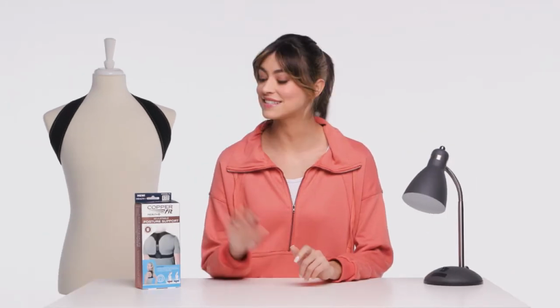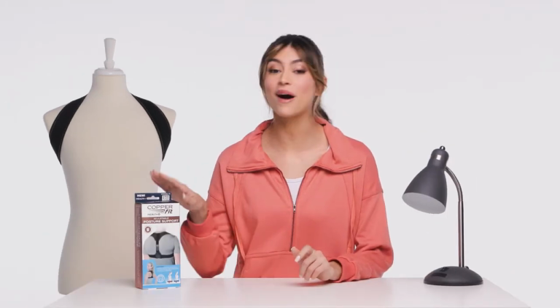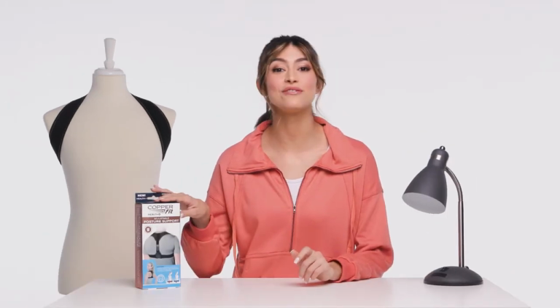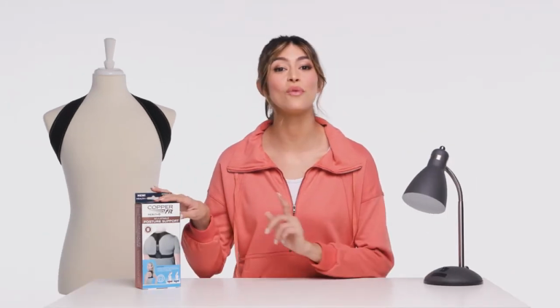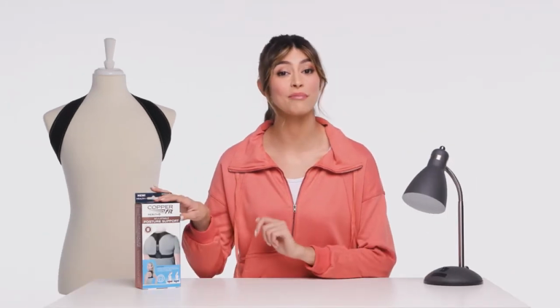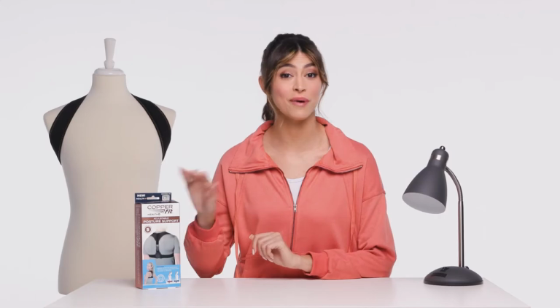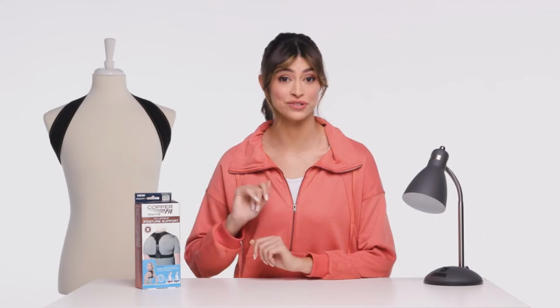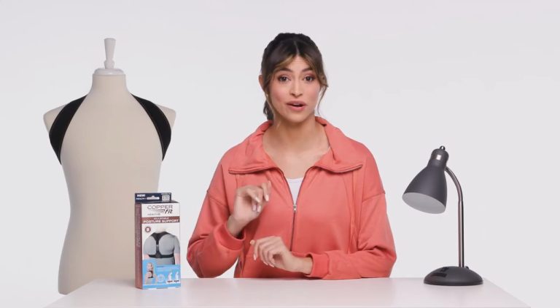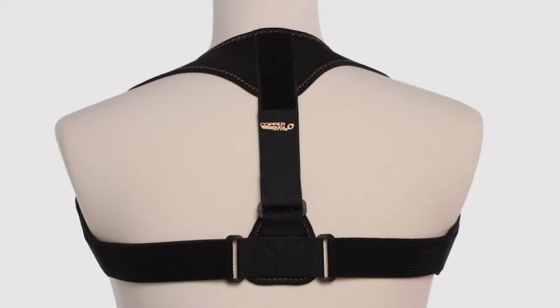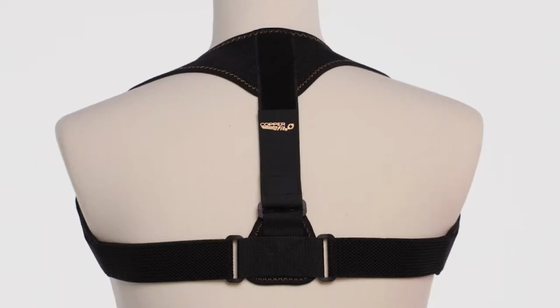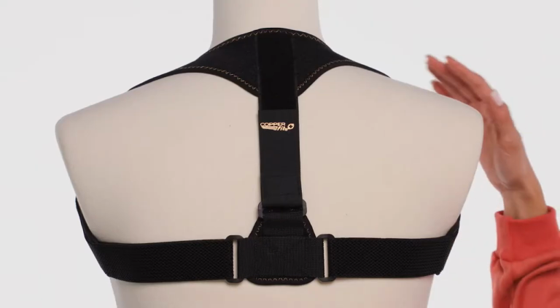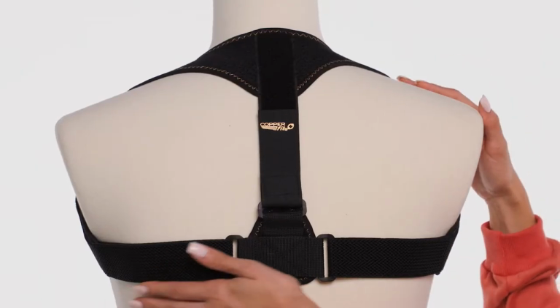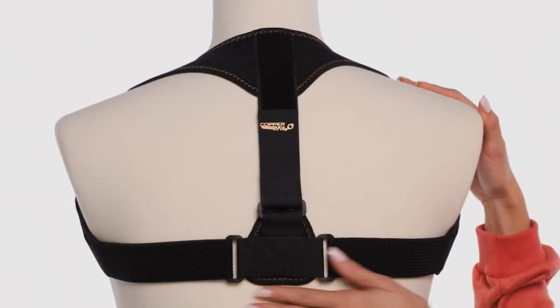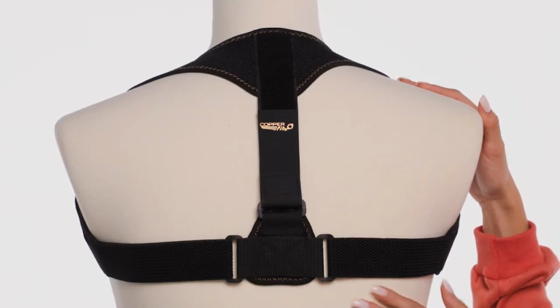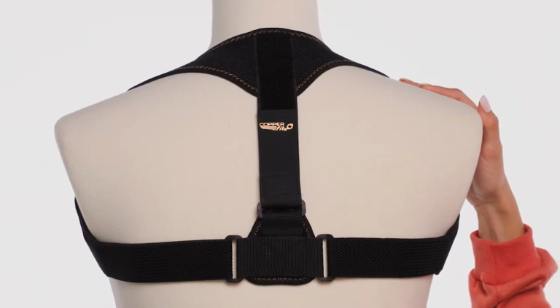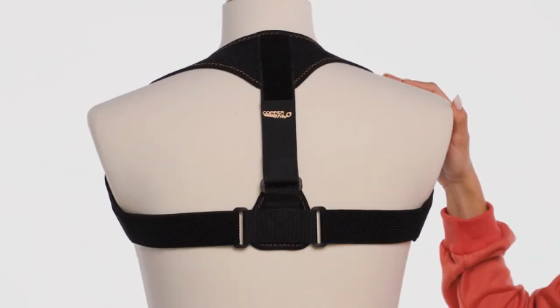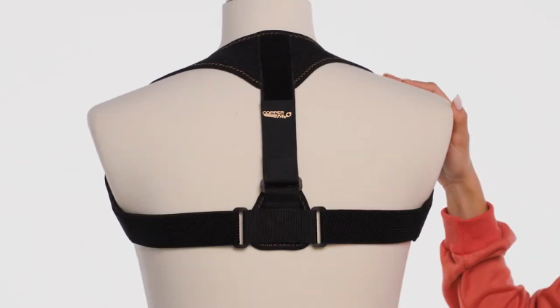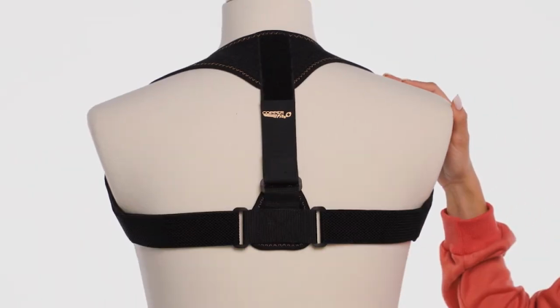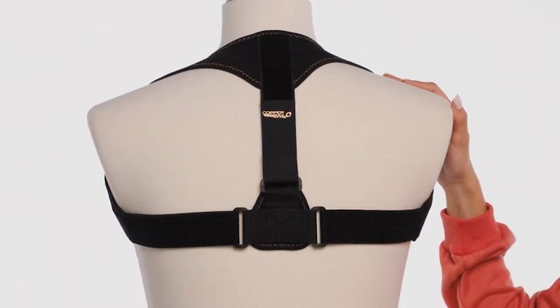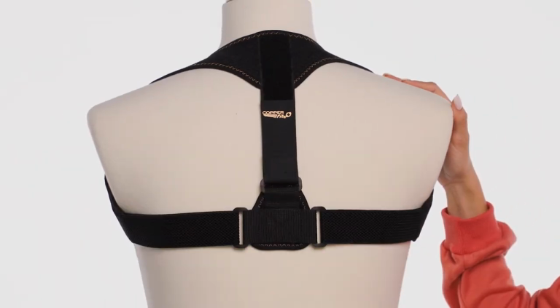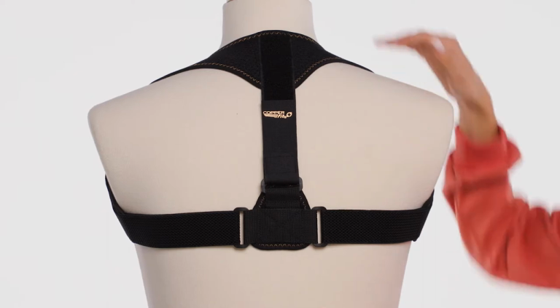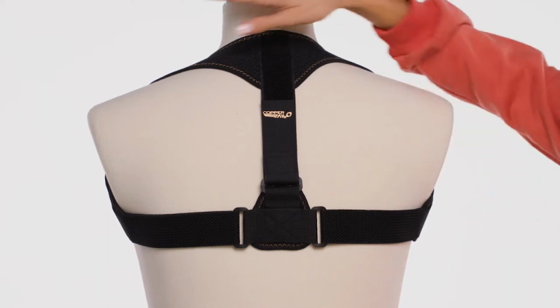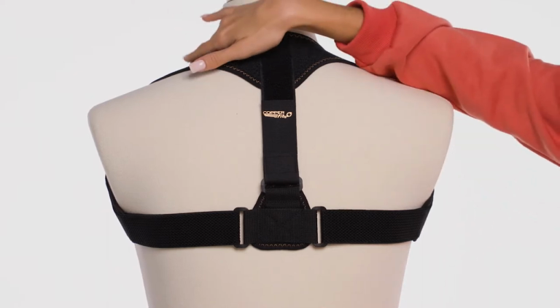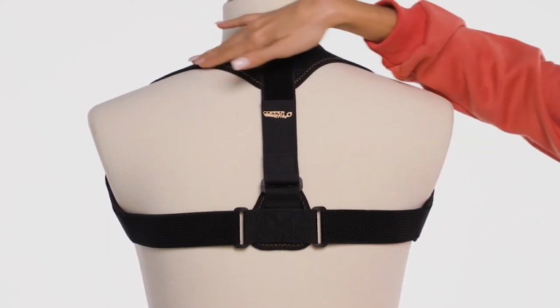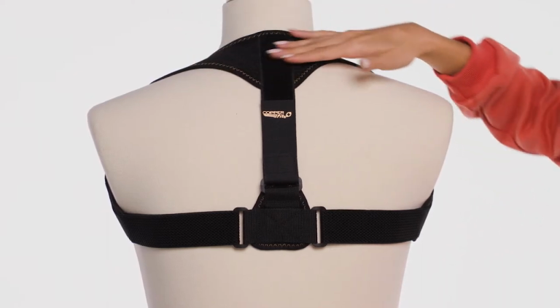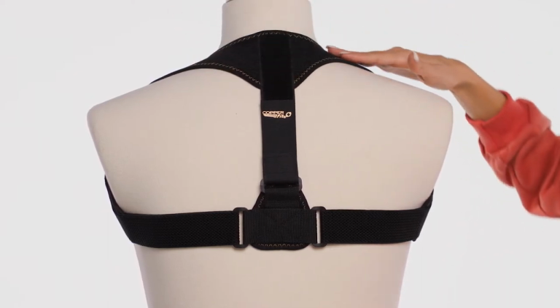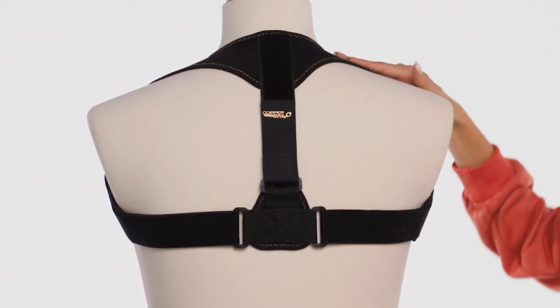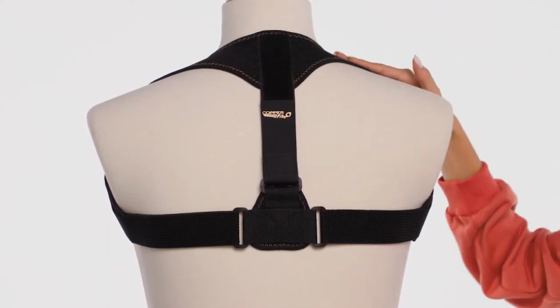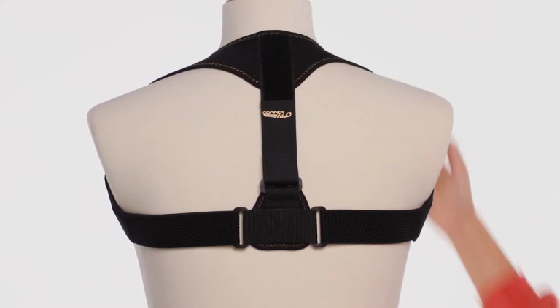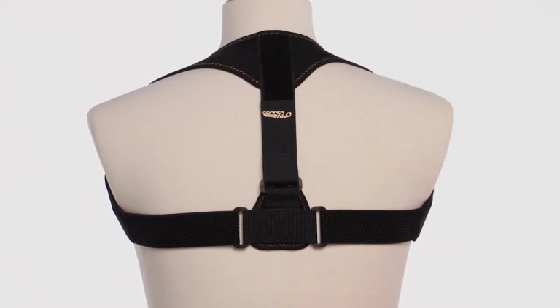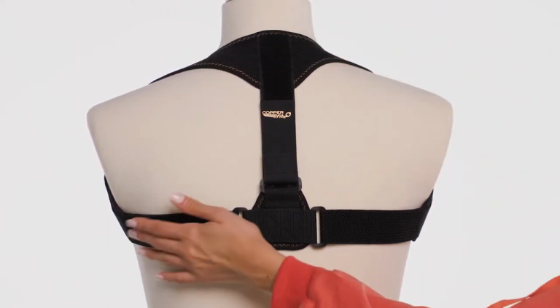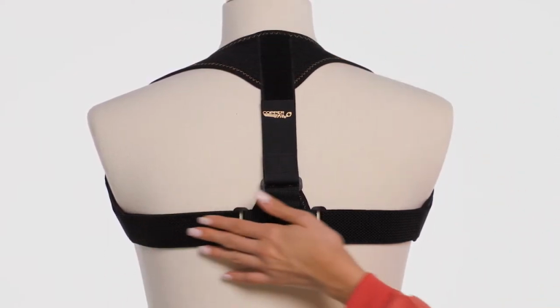Inside the box, you'll find one CopperFit Posture Support. This is the back of the CopperFit Posture Support. The top of the Posture Support should sit just below your neck and the bottom of the product should hit just below your shoulder blades.